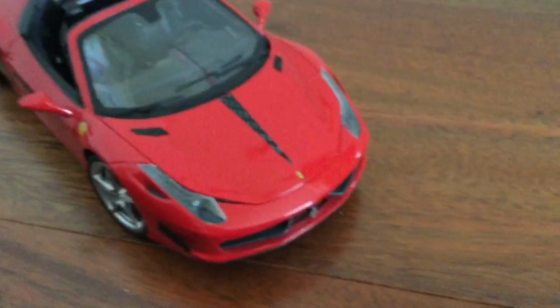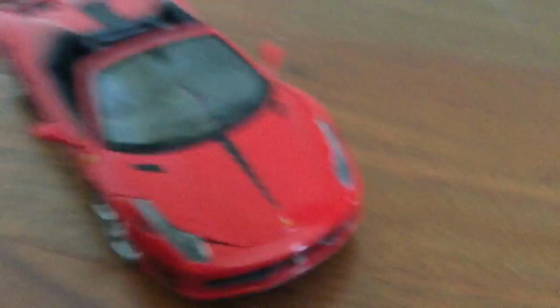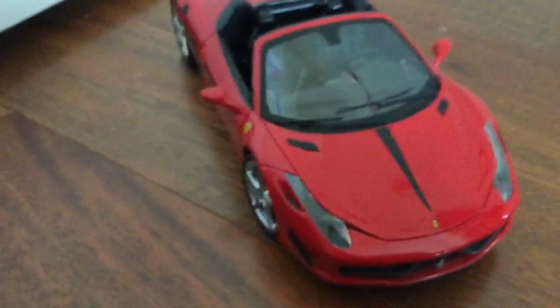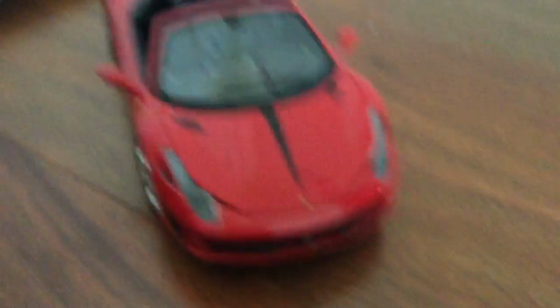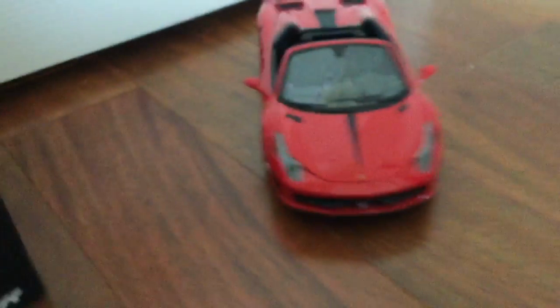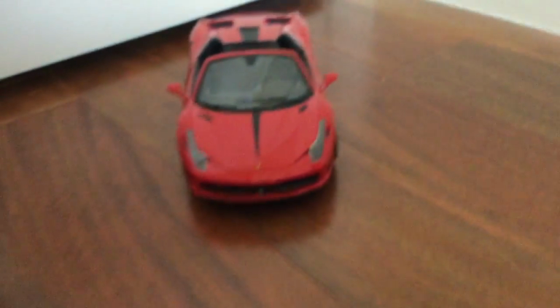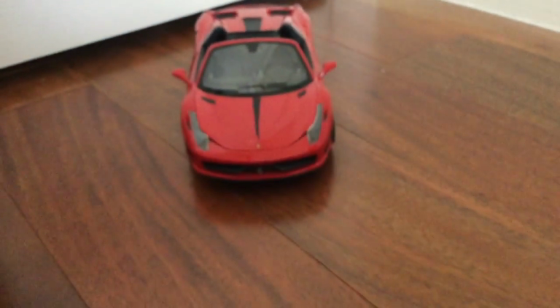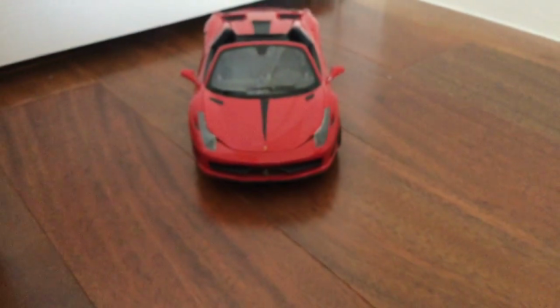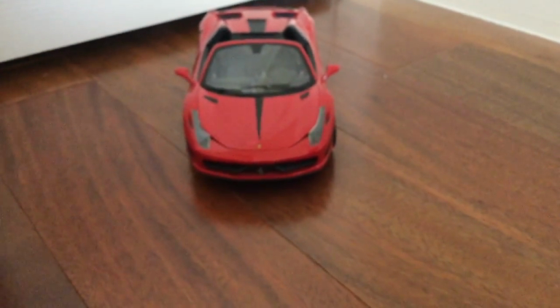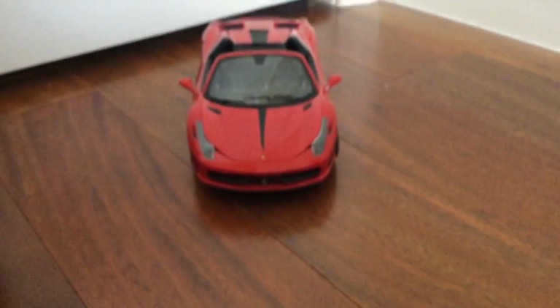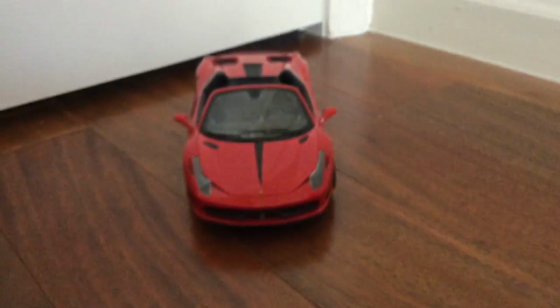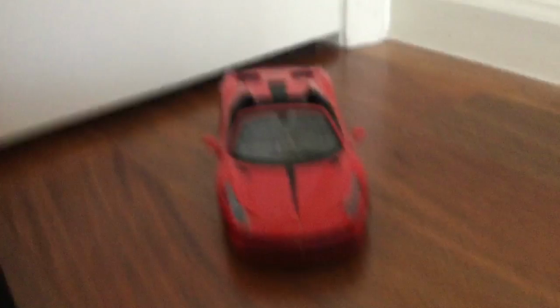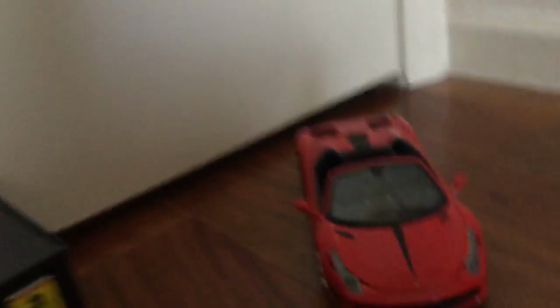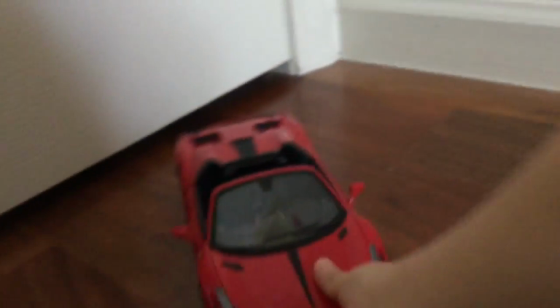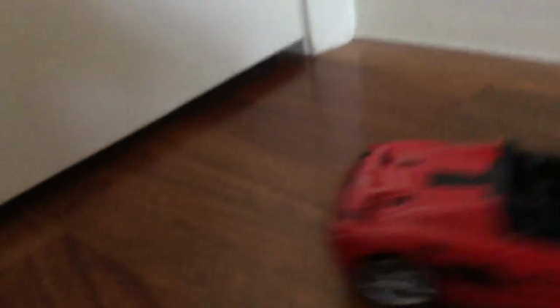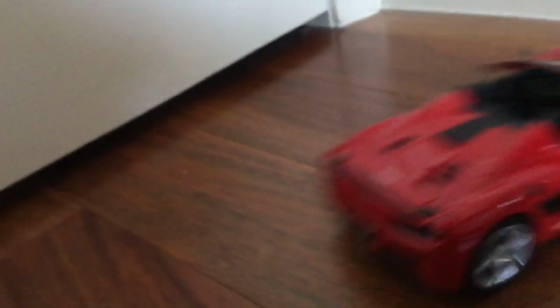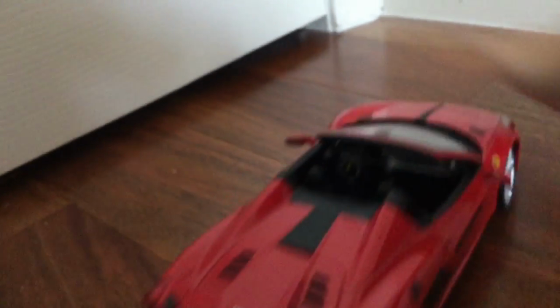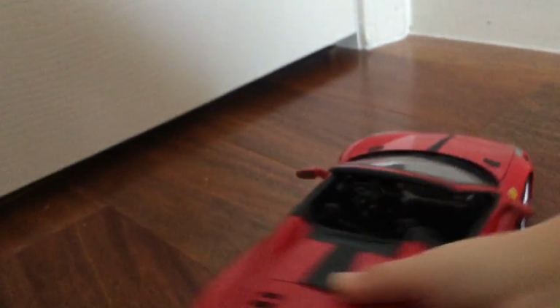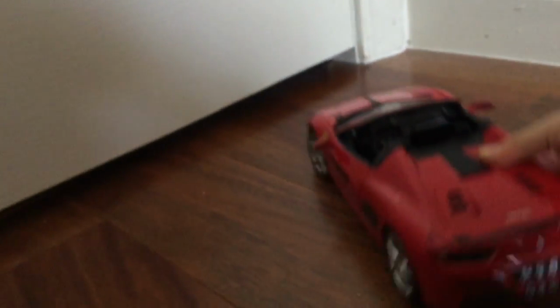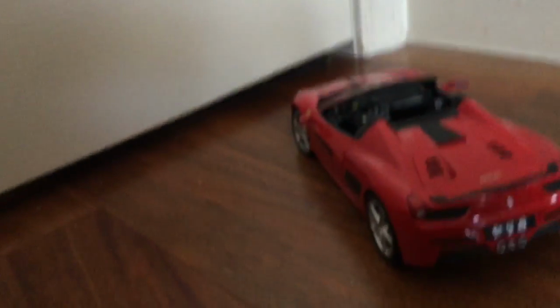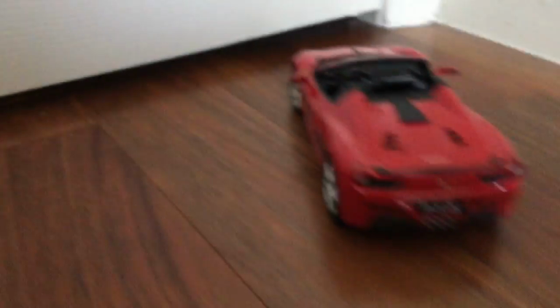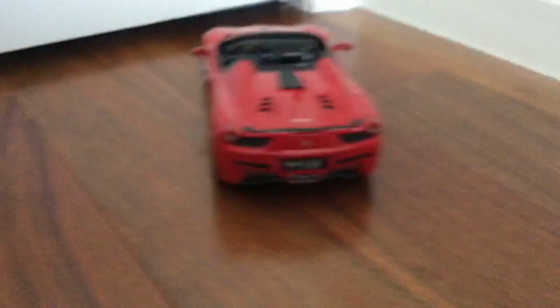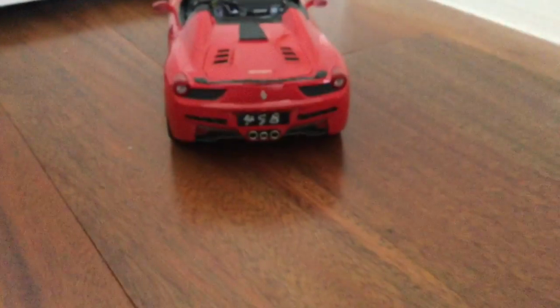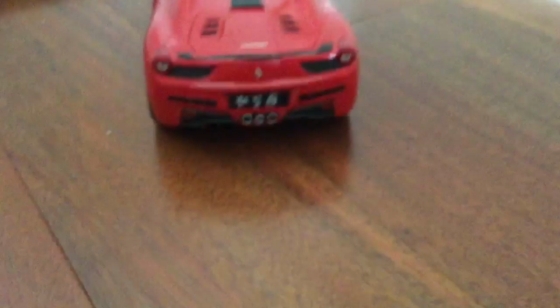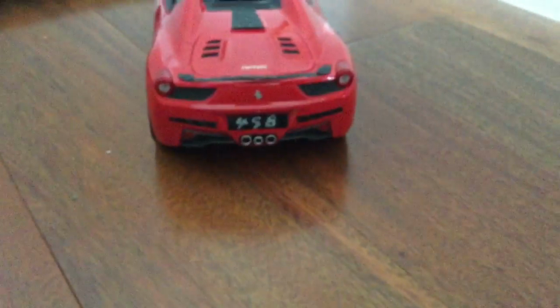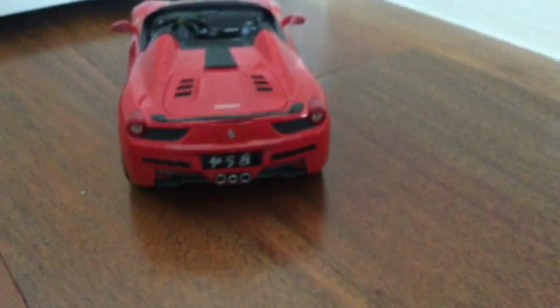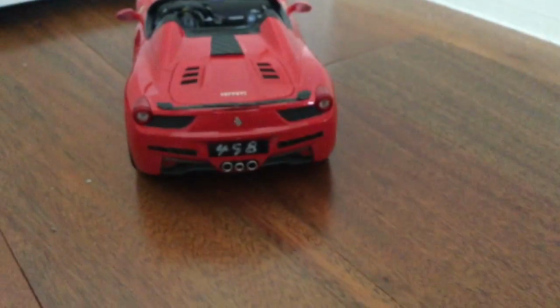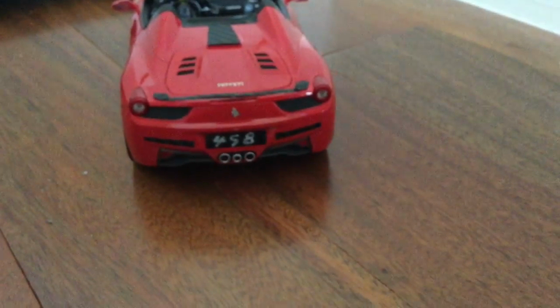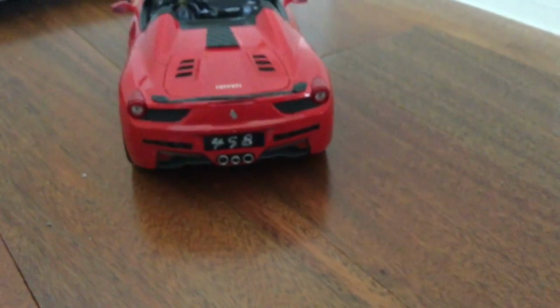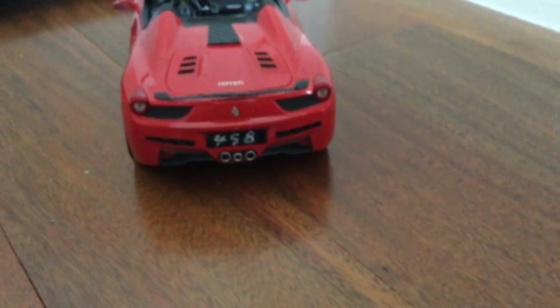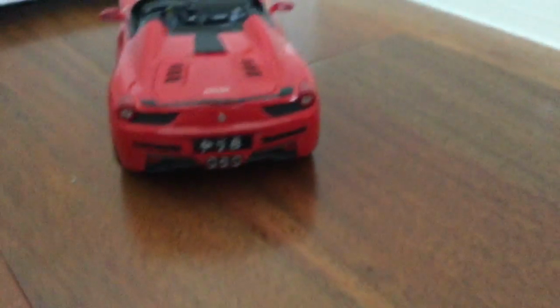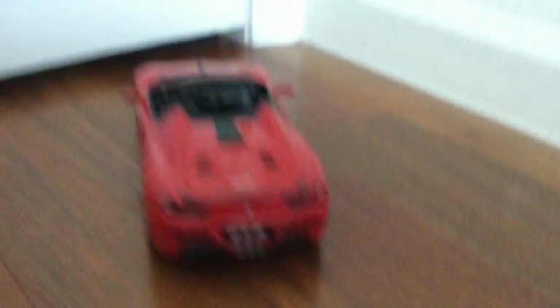Here's a good look at the front. And the back. Unfortunately, the rear symbol is missing, so that's what the actual car looks like.